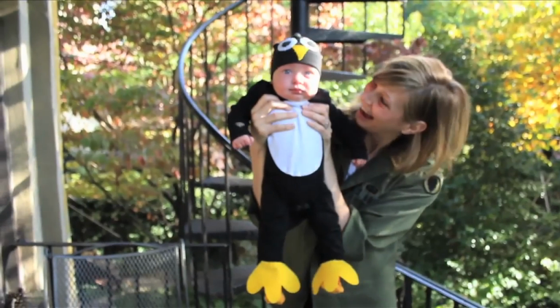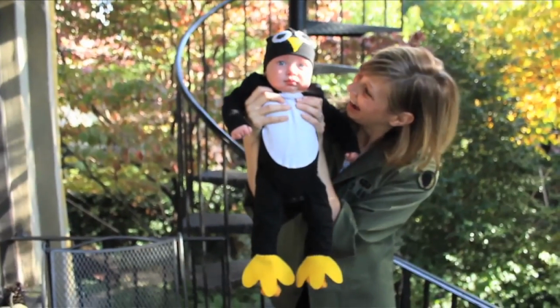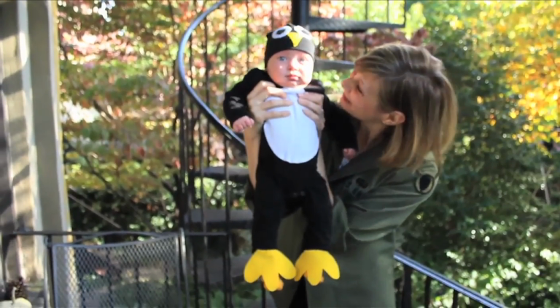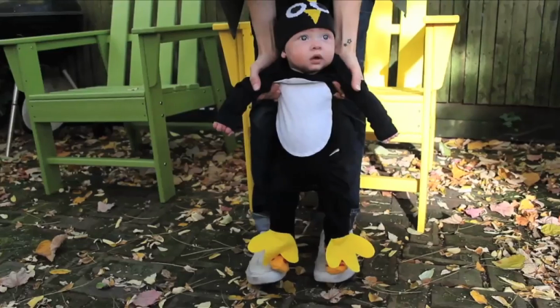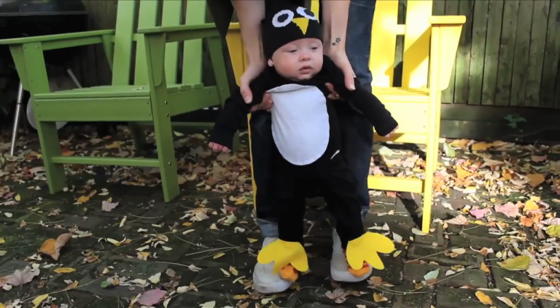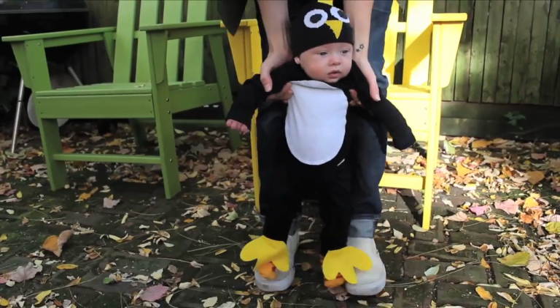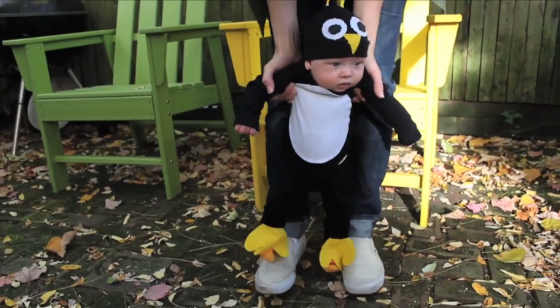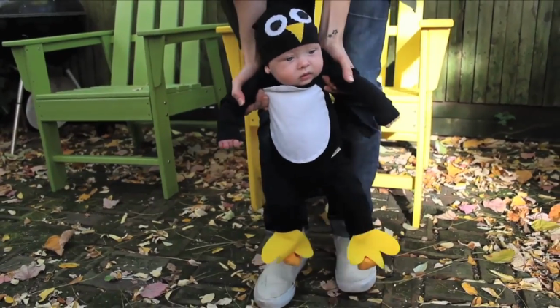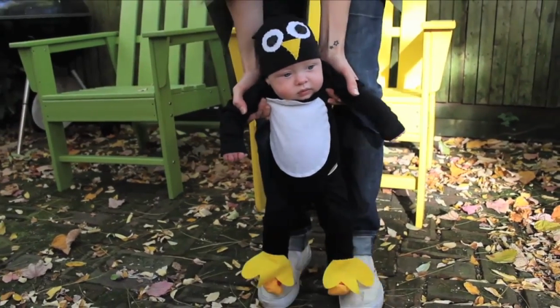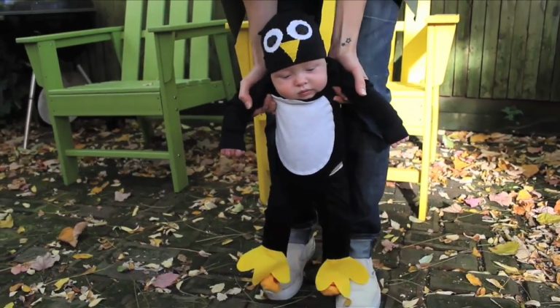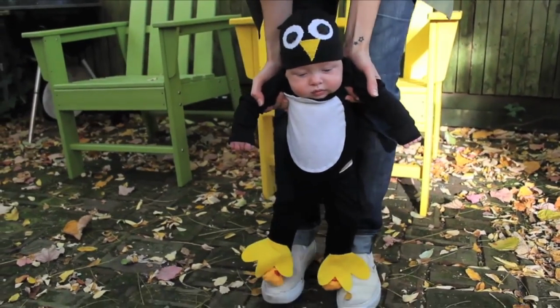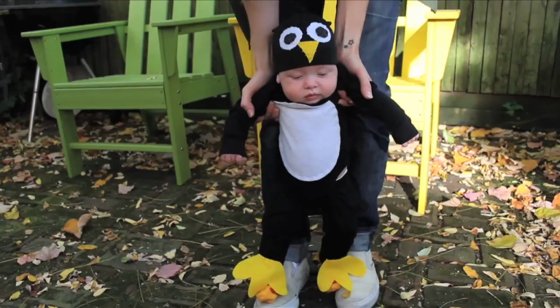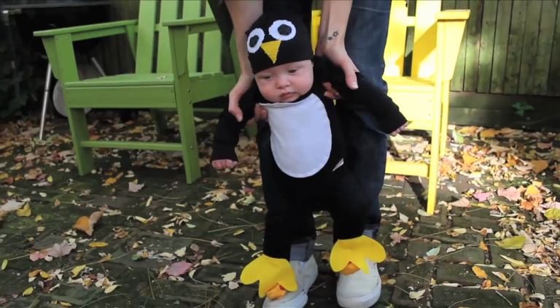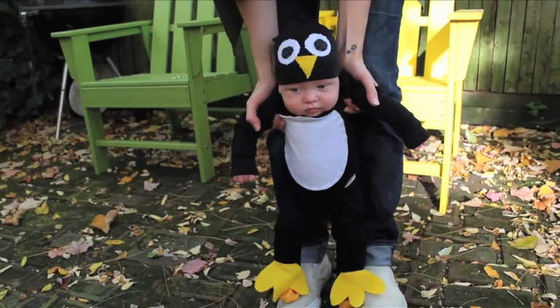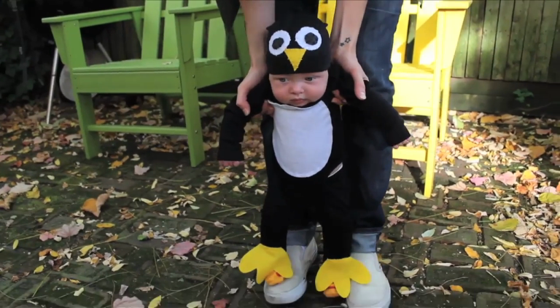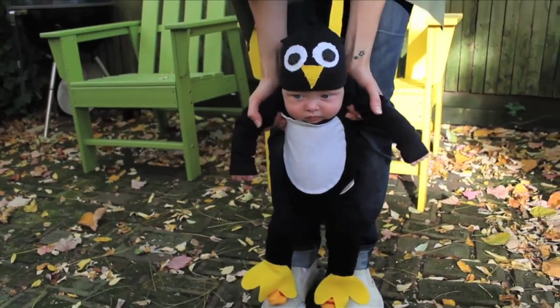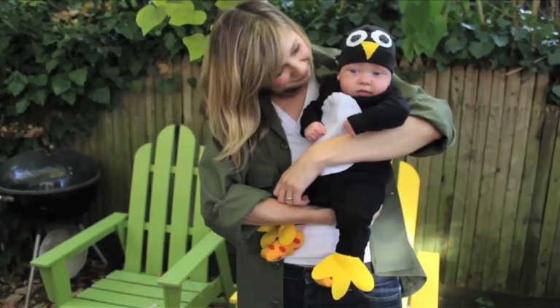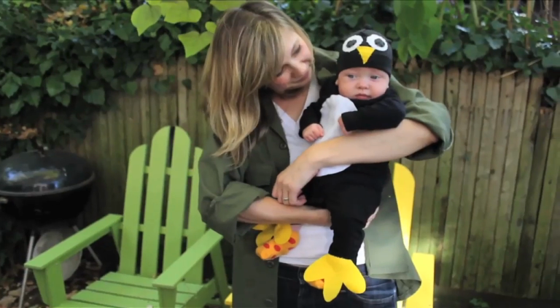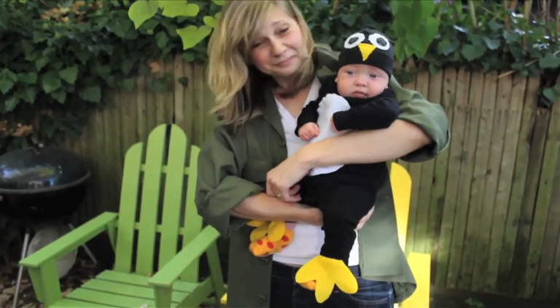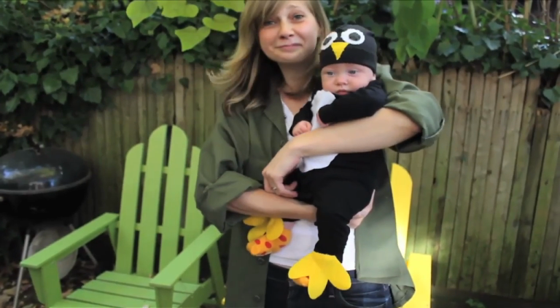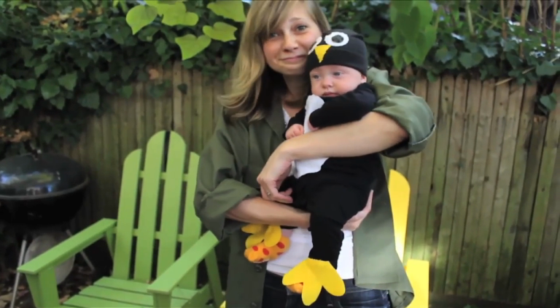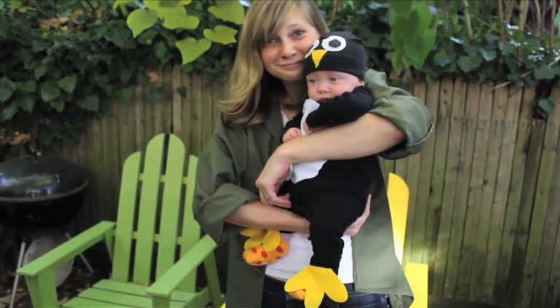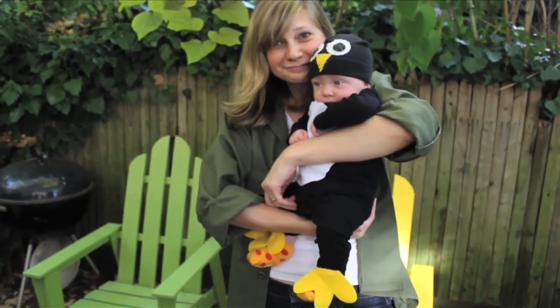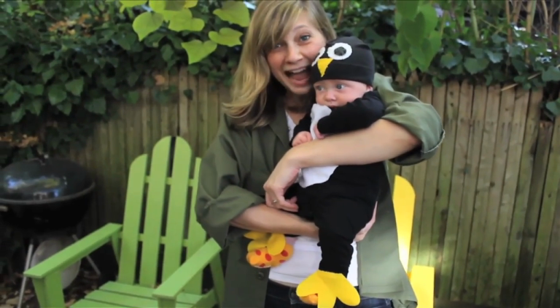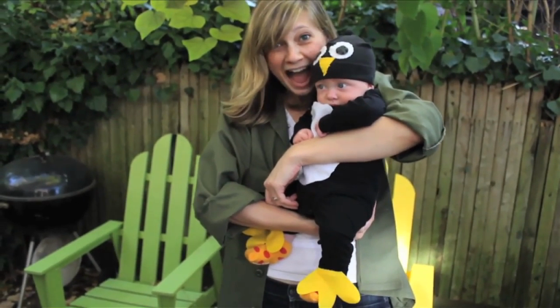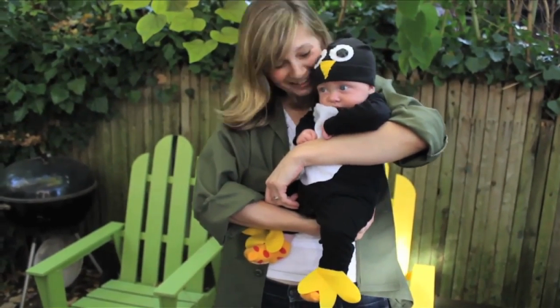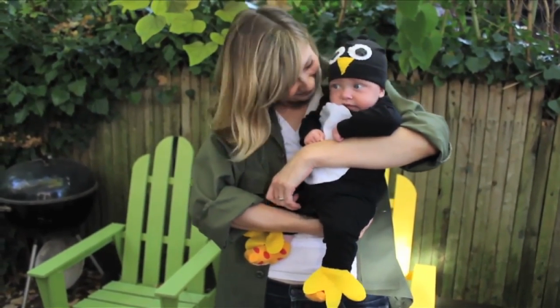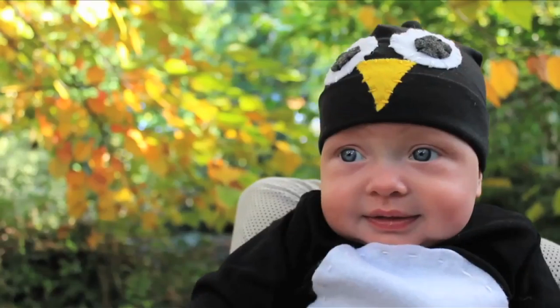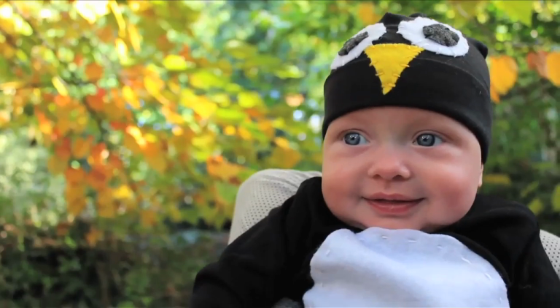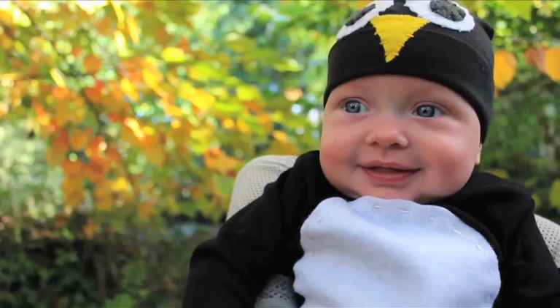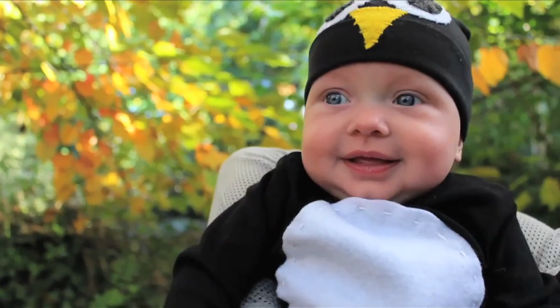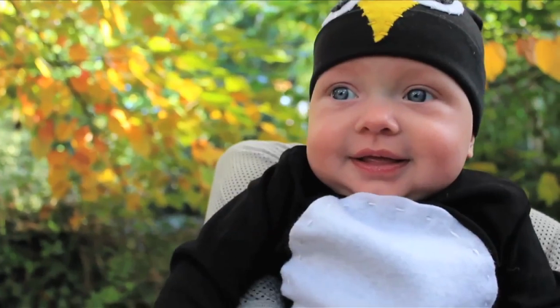This costume is adorable for your tiny baby friend, or you can make it work for an adult. I just love my little penguin. We wish you and yours a happy Halloween!